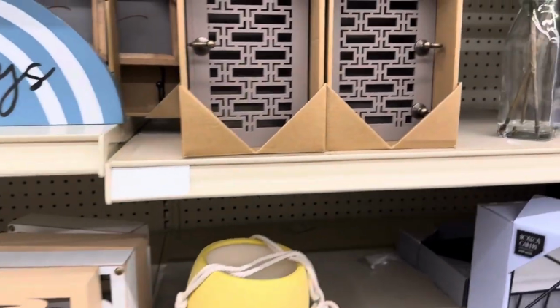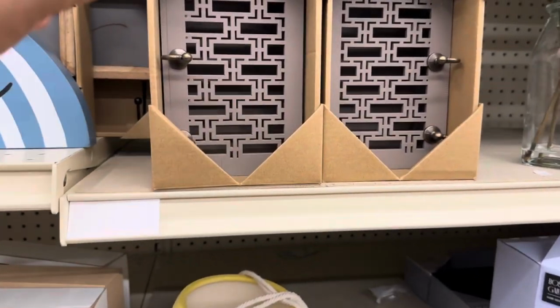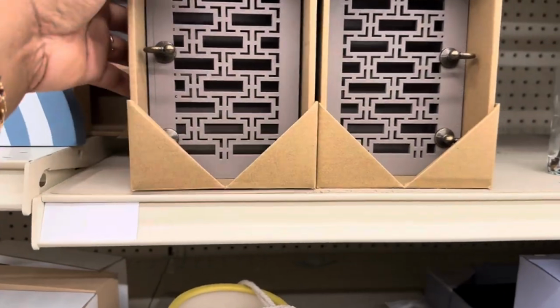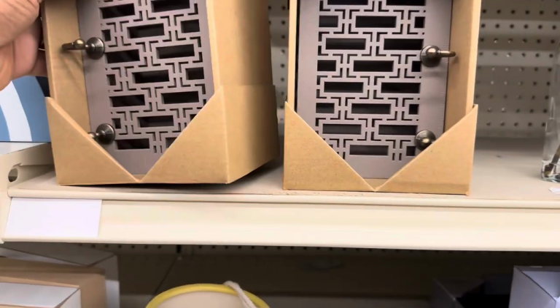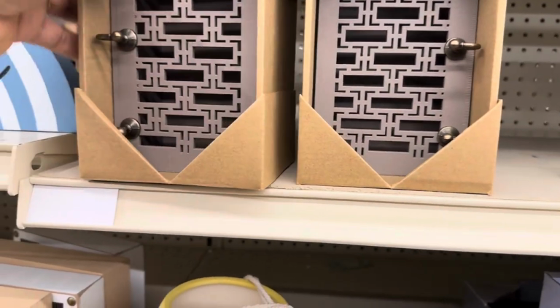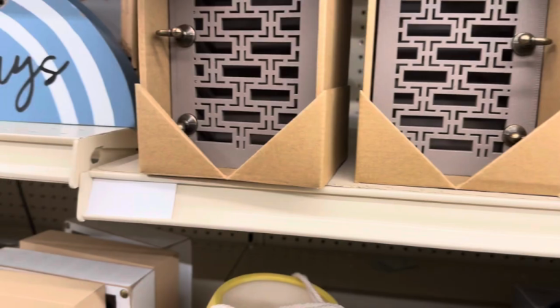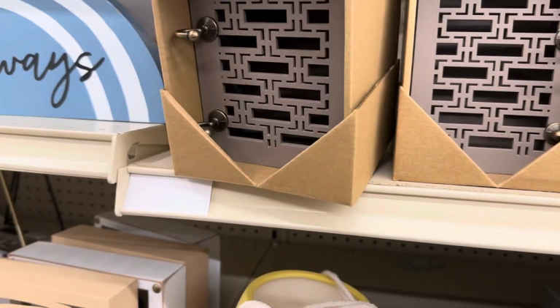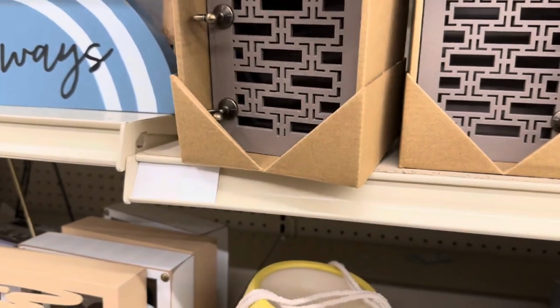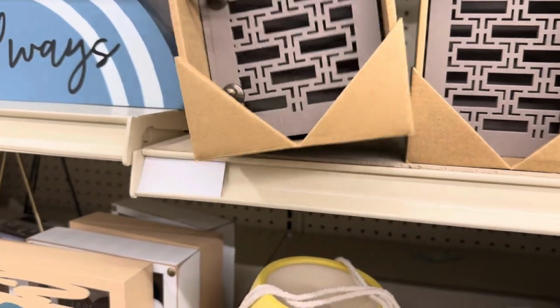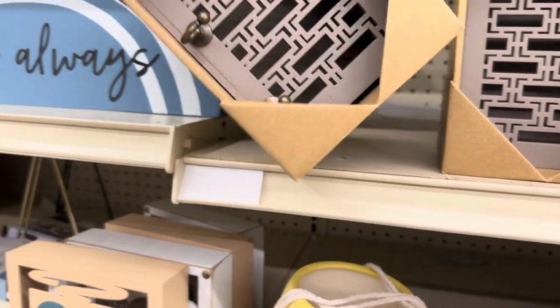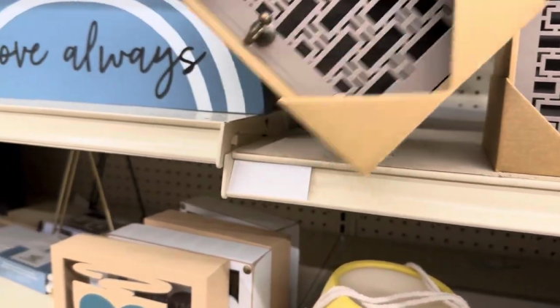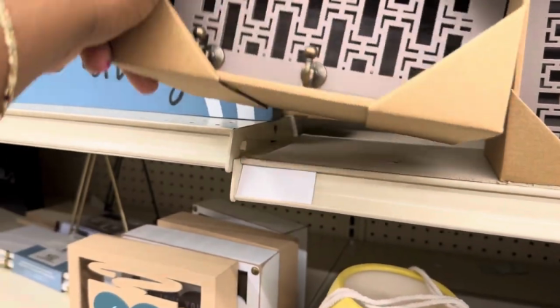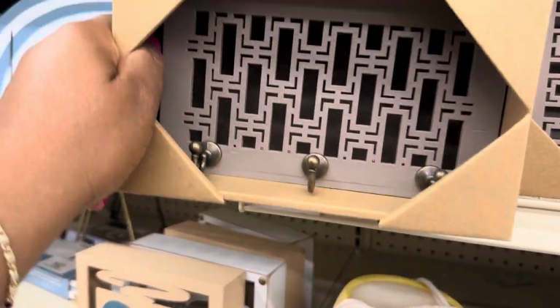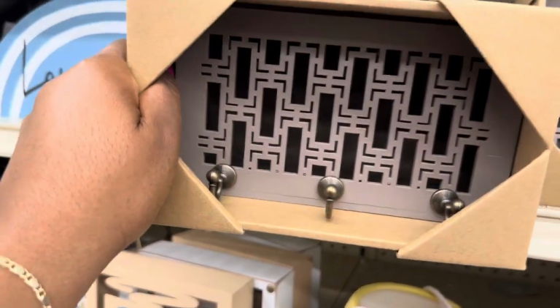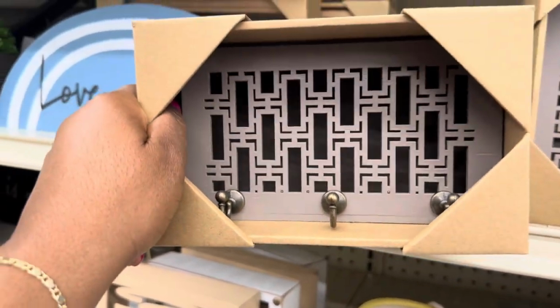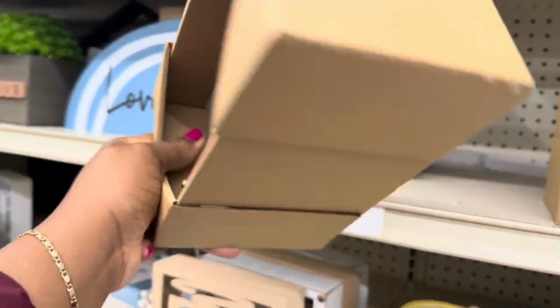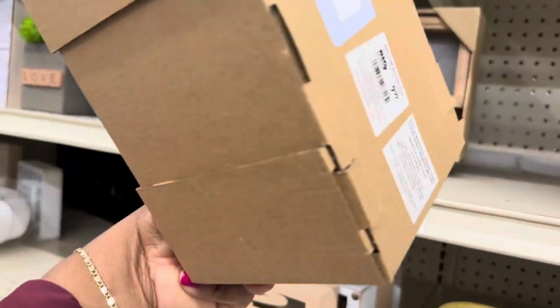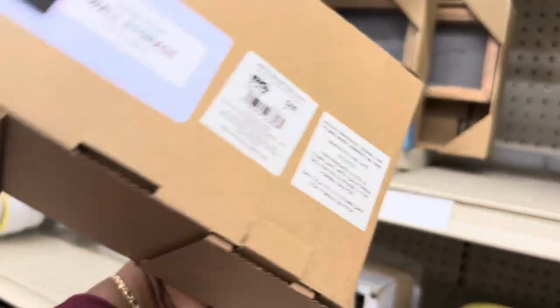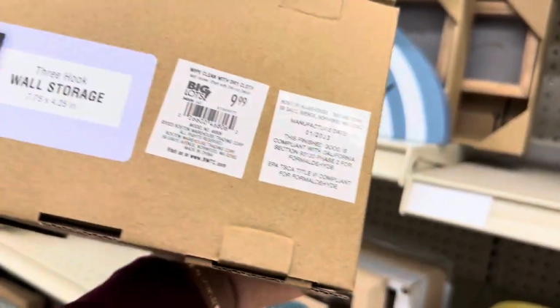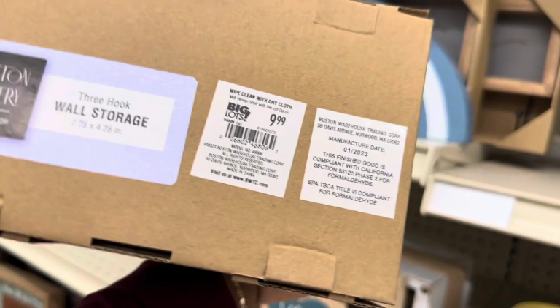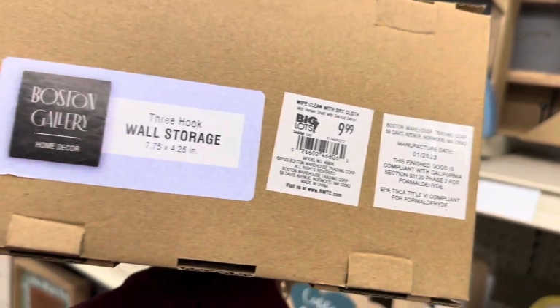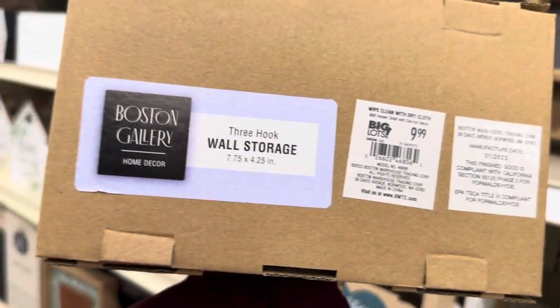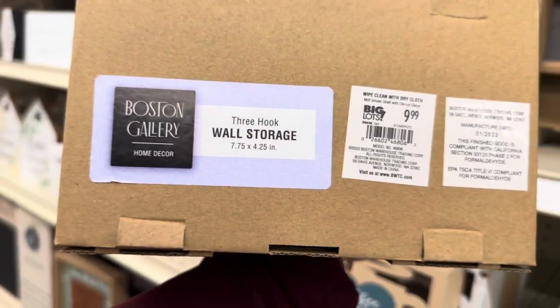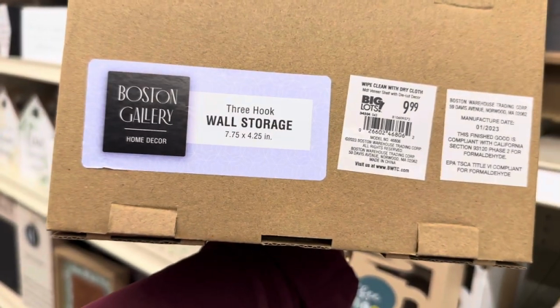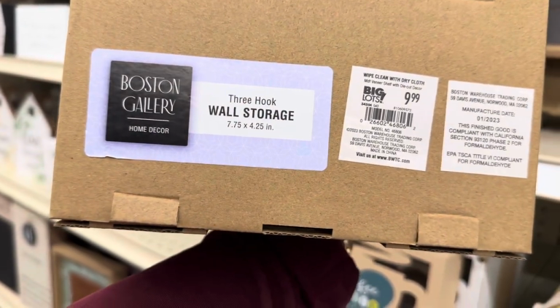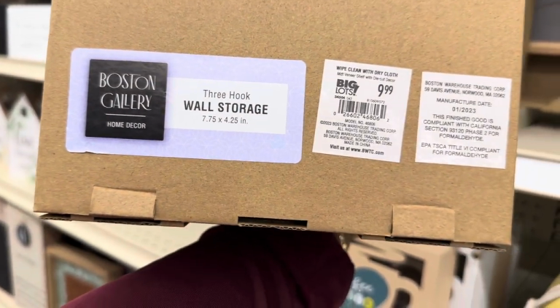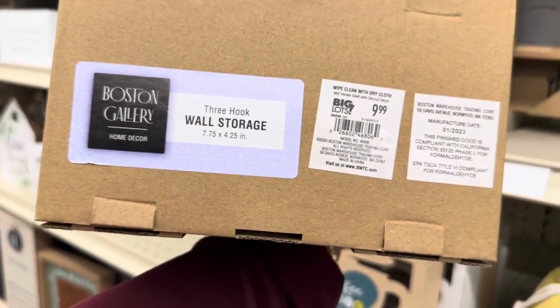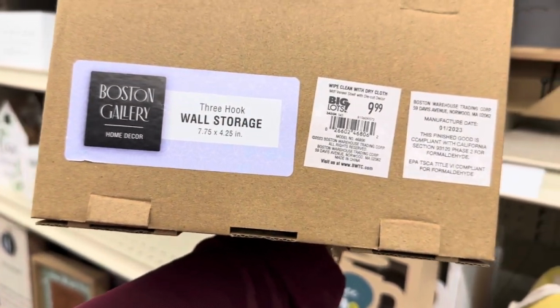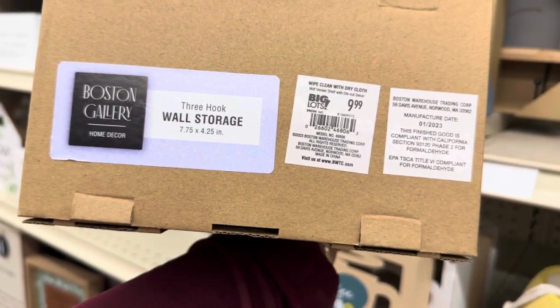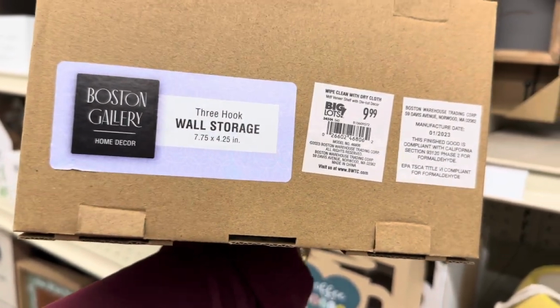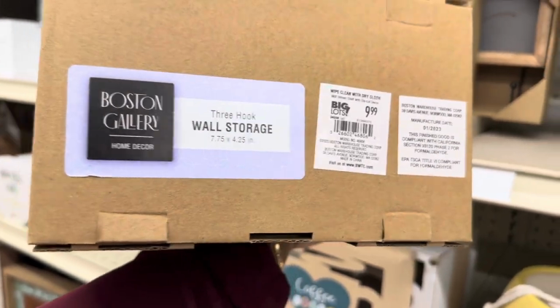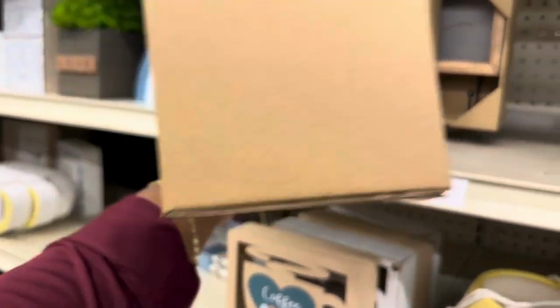These are new — I have not seen these. These are hooks, probably for your keys or wall storage. Three-hook wall storage — it is $9.99.